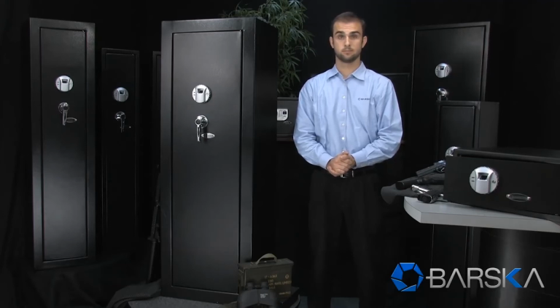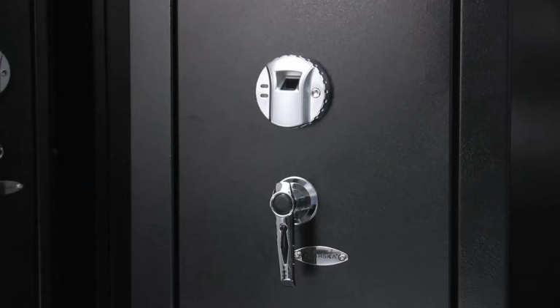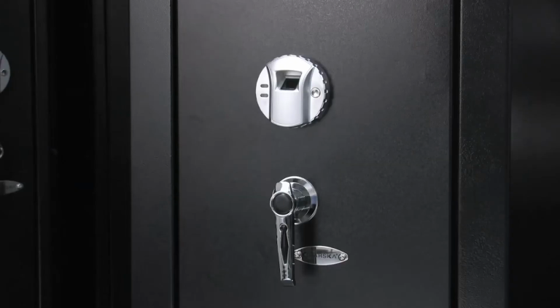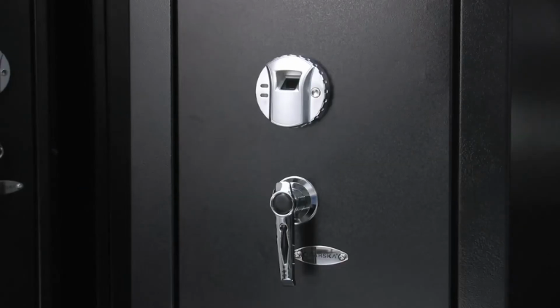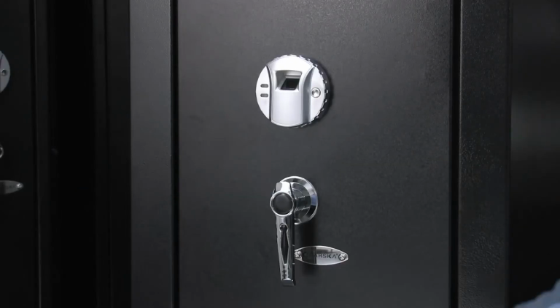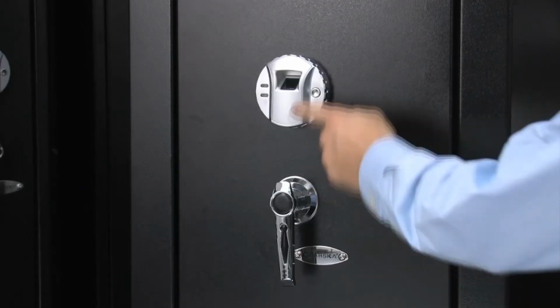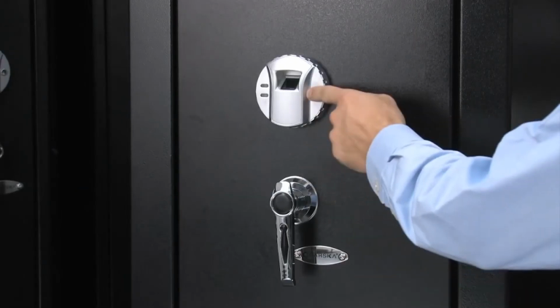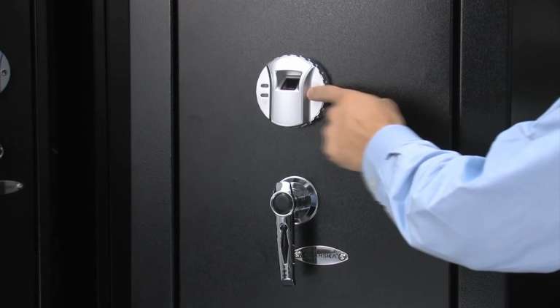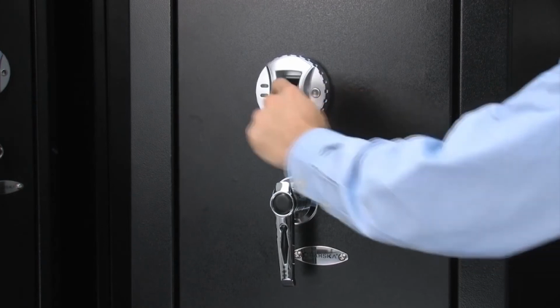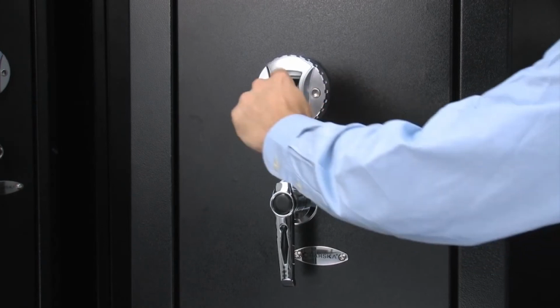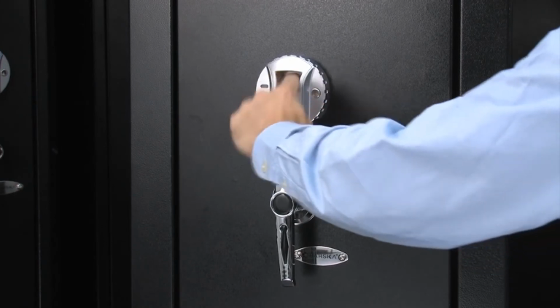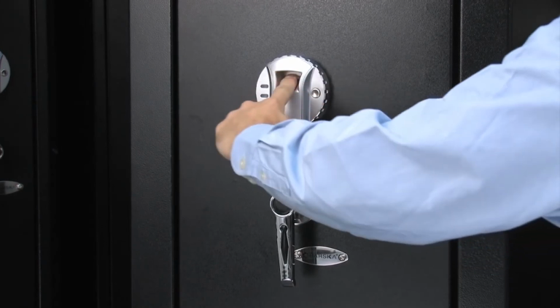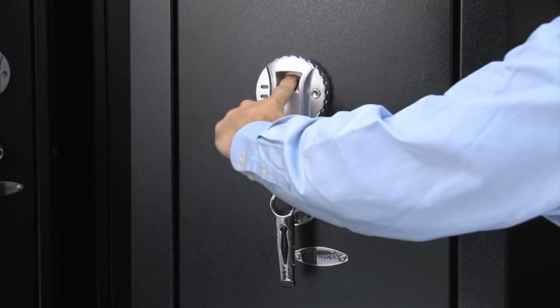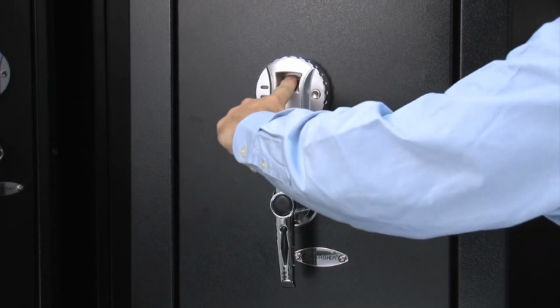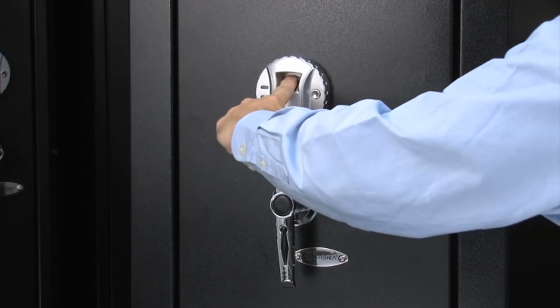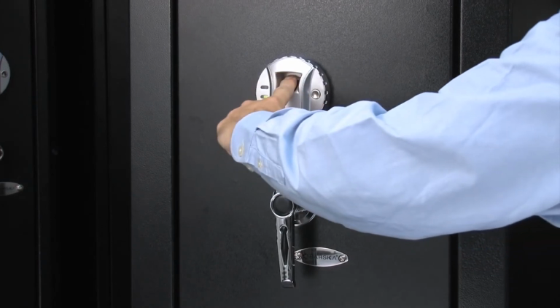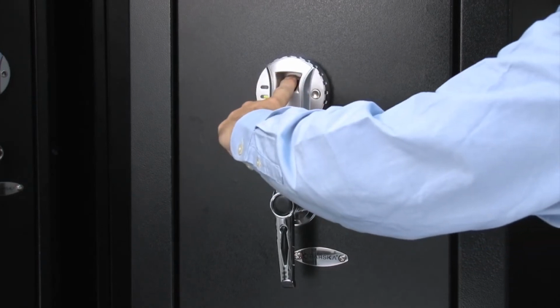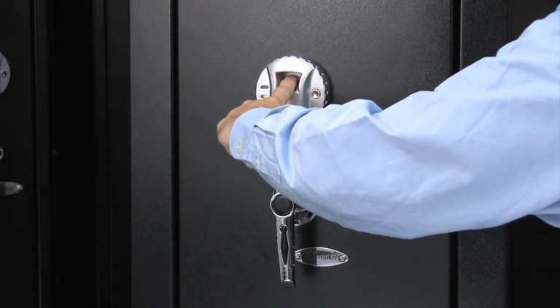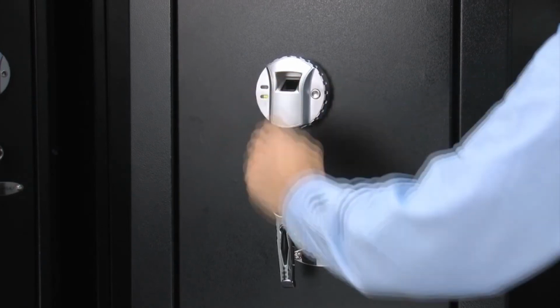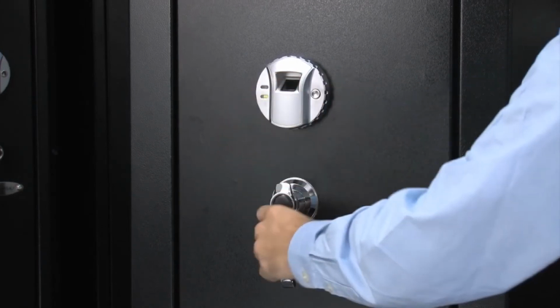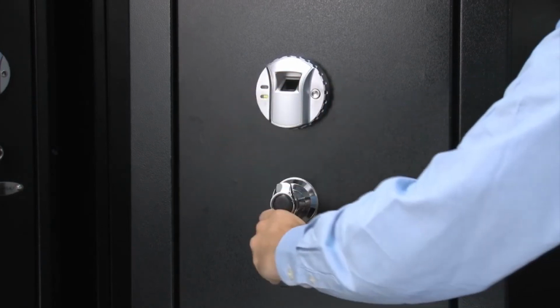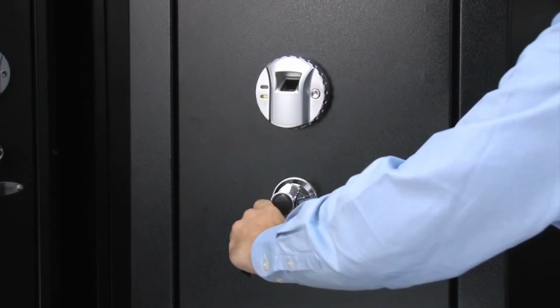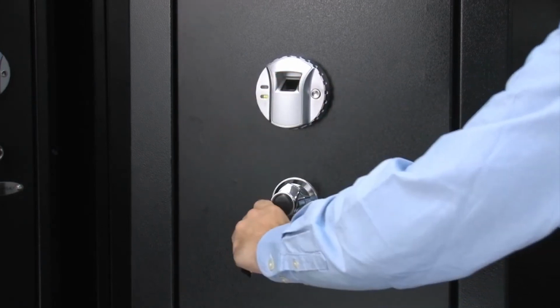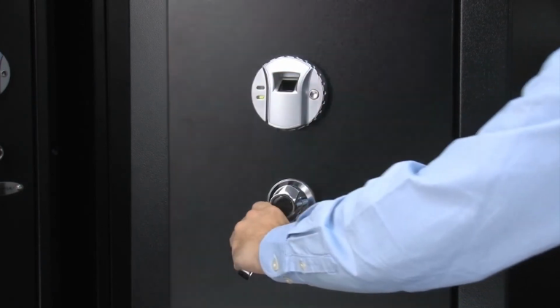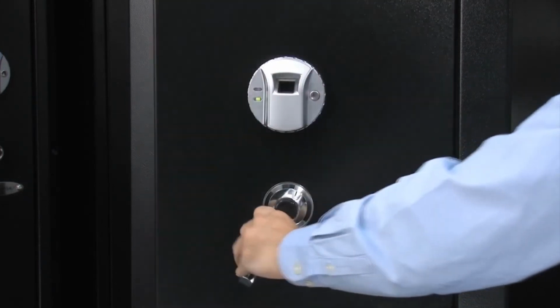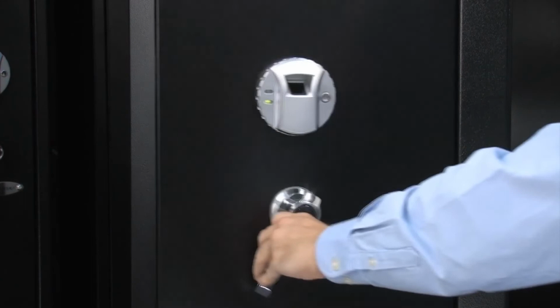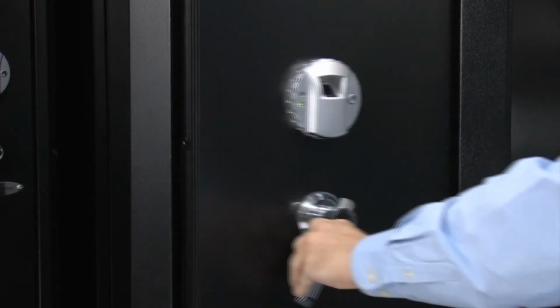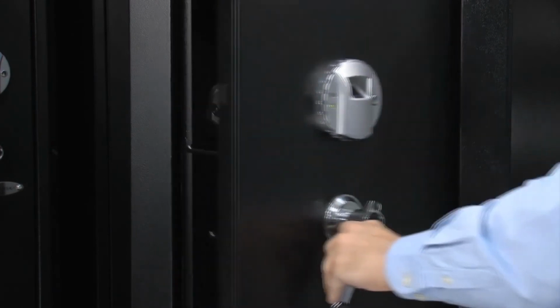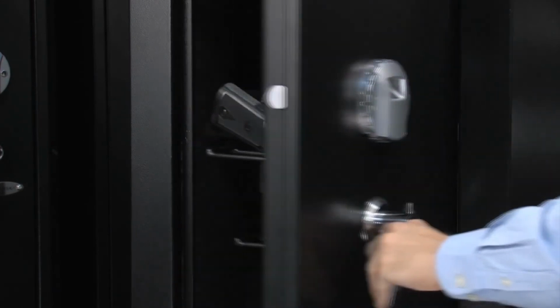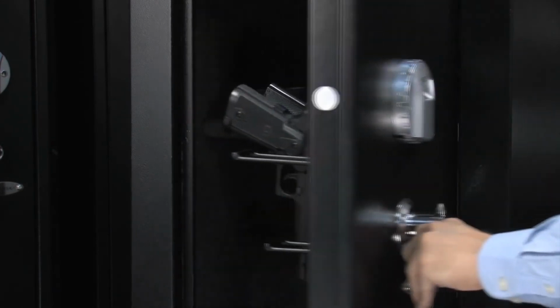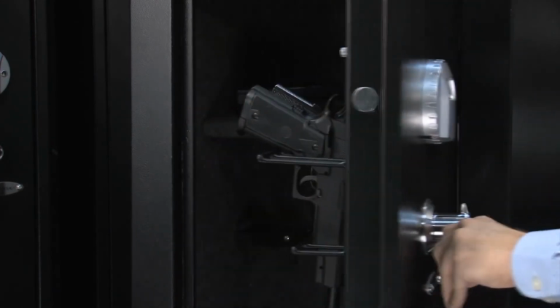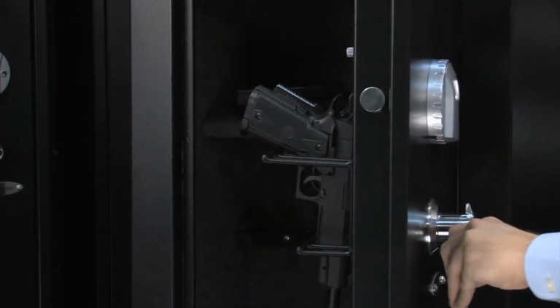To open the safe with your fingerprint, press the wake up button one time. You will hear a beep and the scanner will turn red. Place your fingerprint on the scanner and the safe will open.